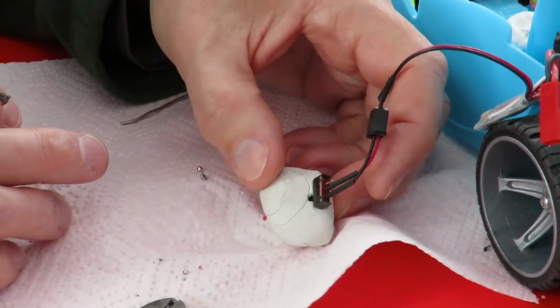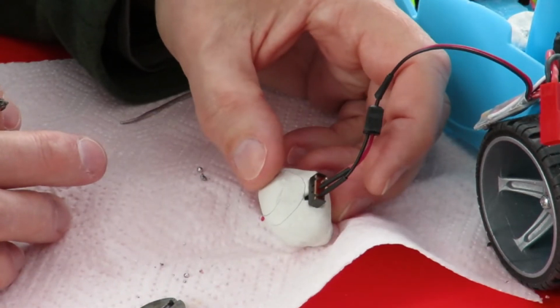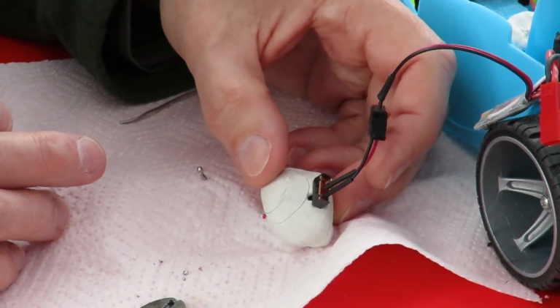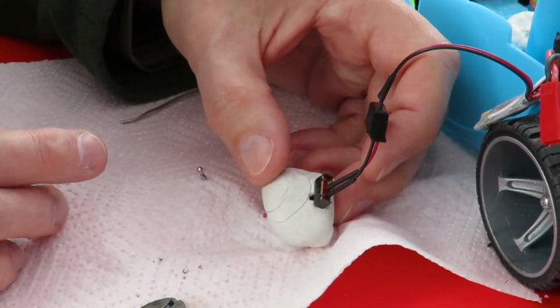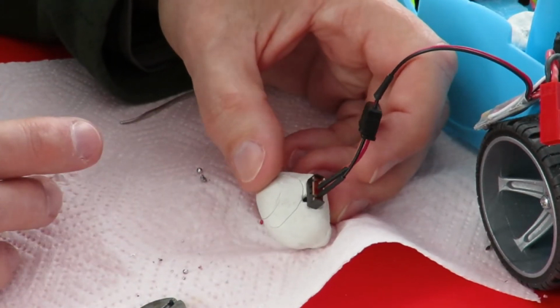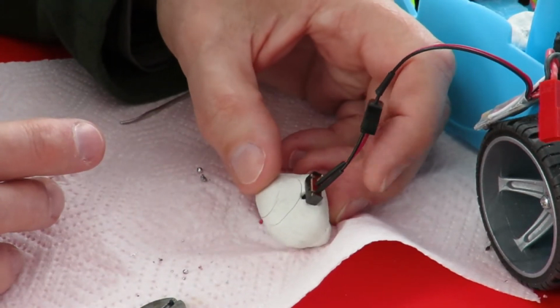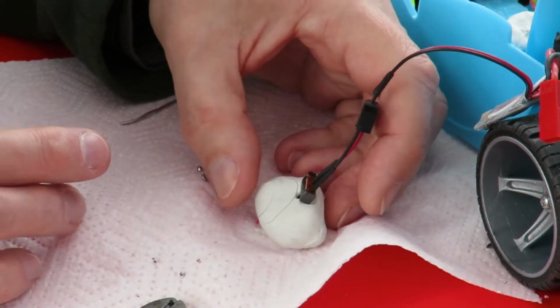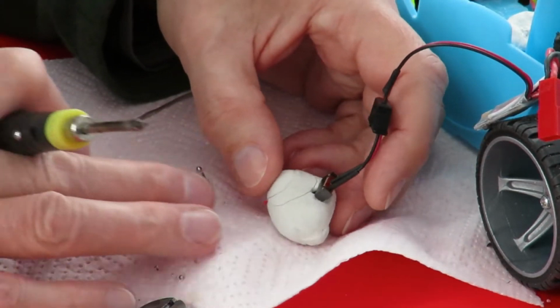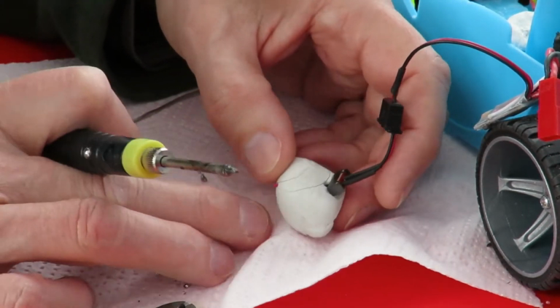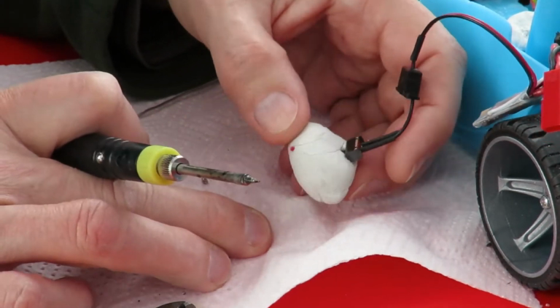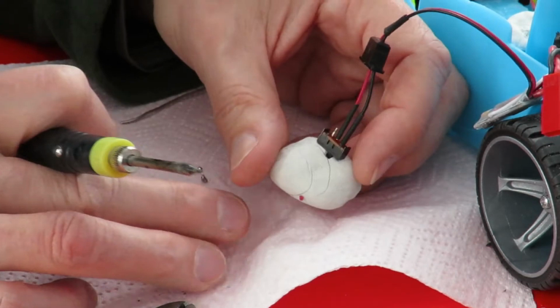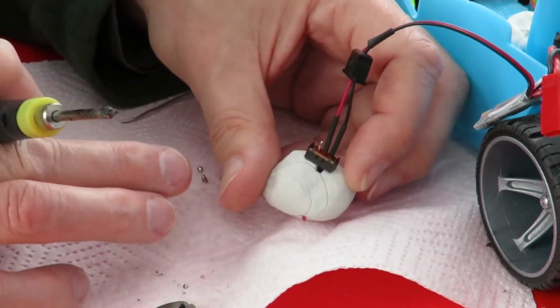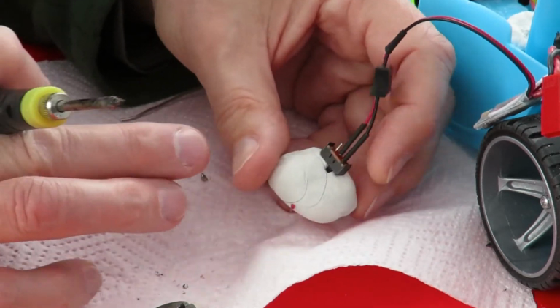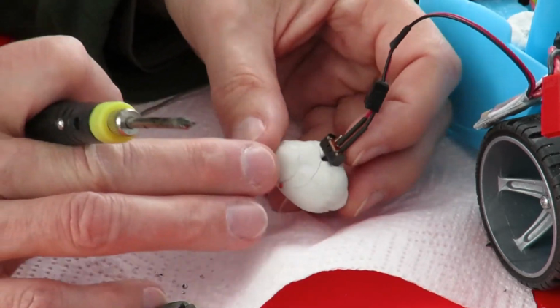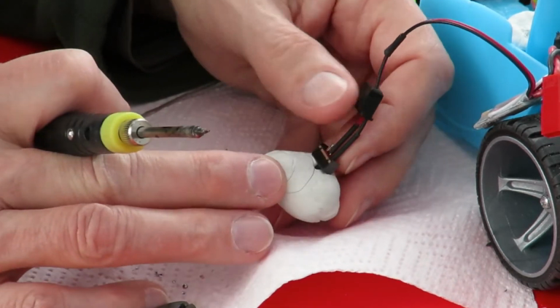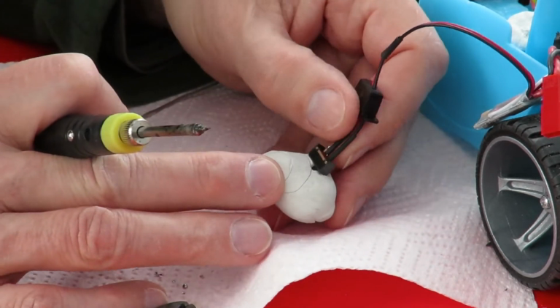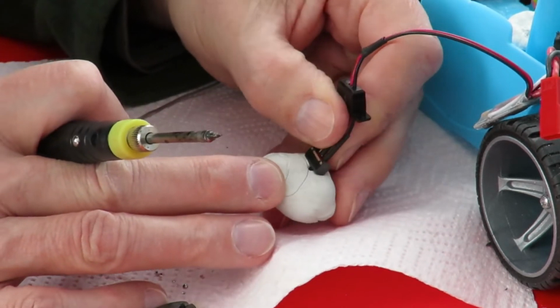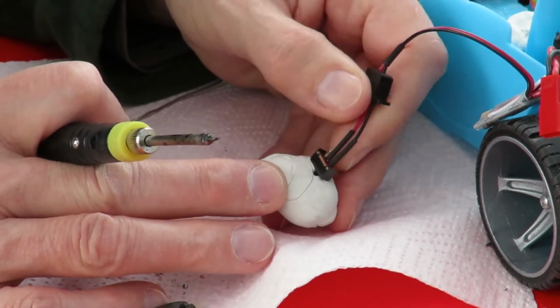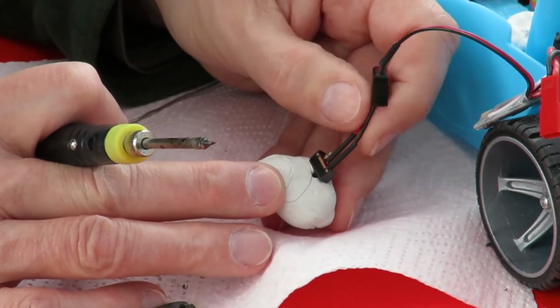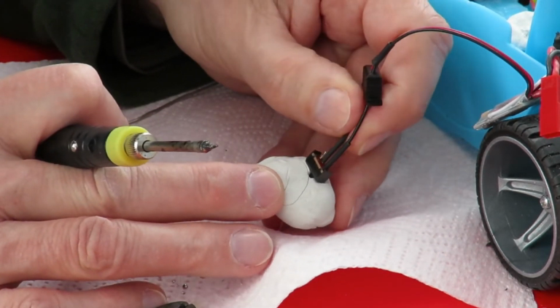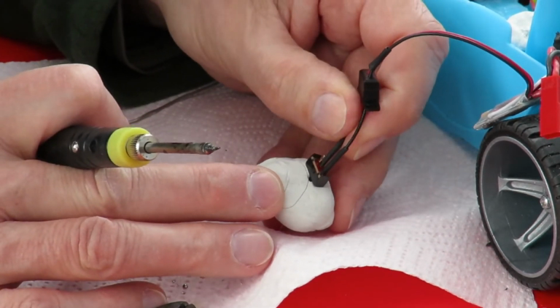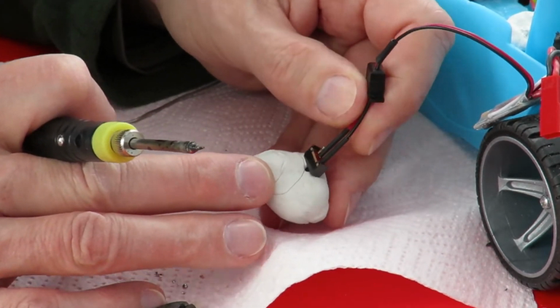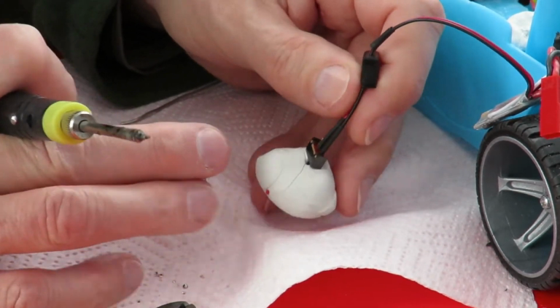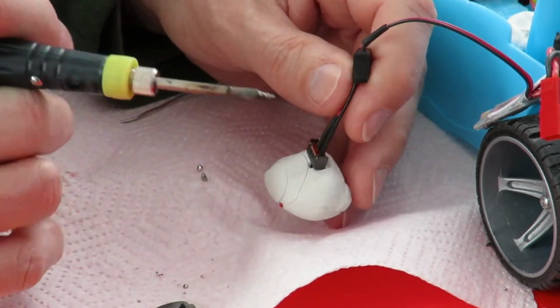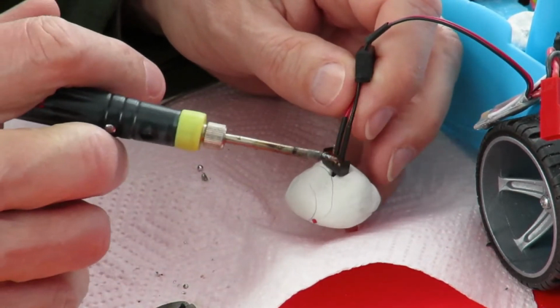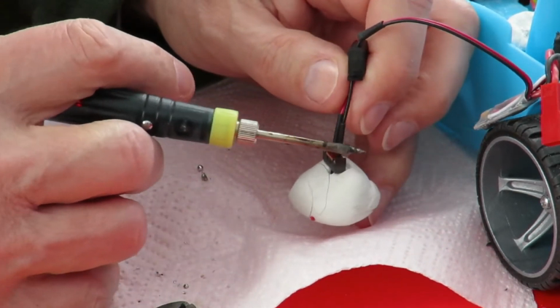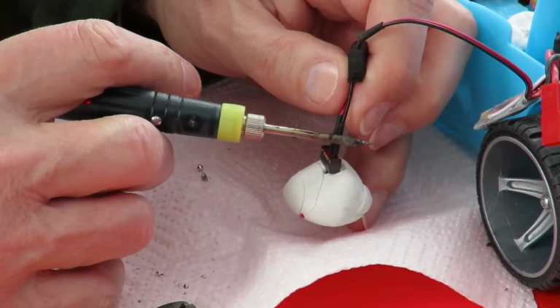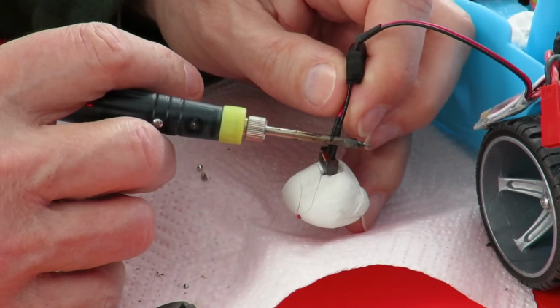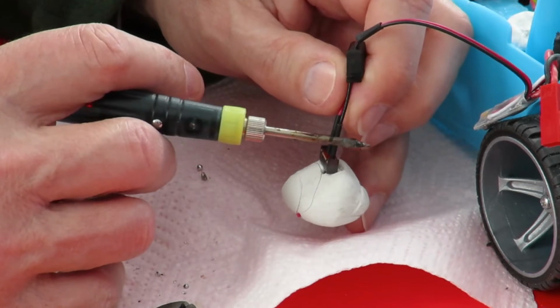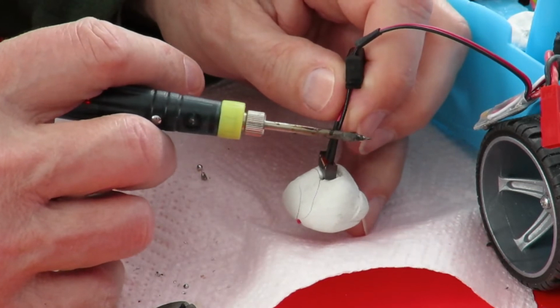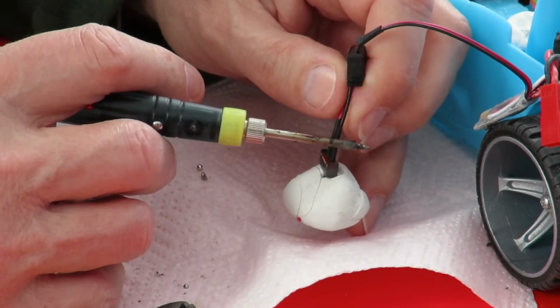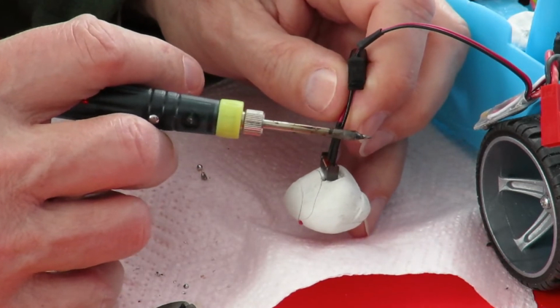So that's the heat shrink tubing back over the terminations. I'll just warm them up a bit.